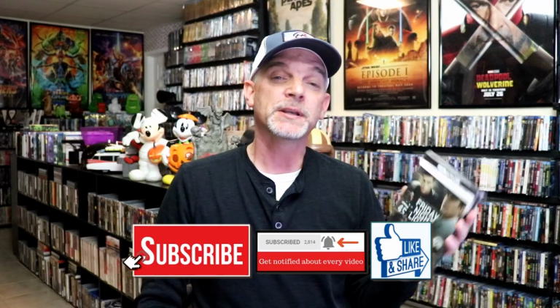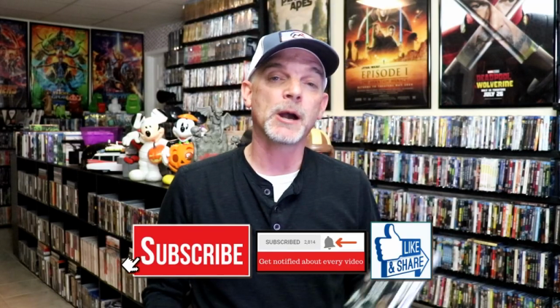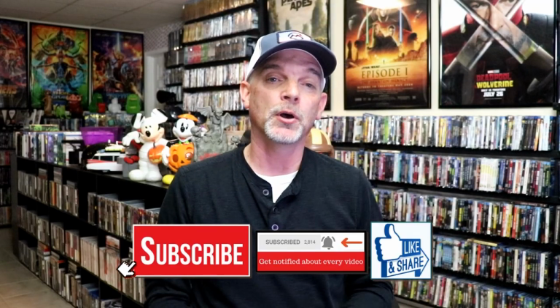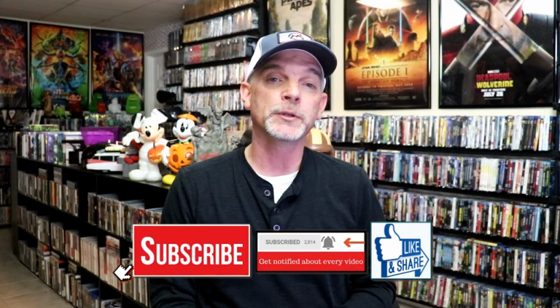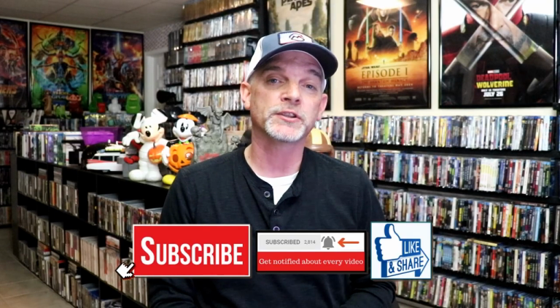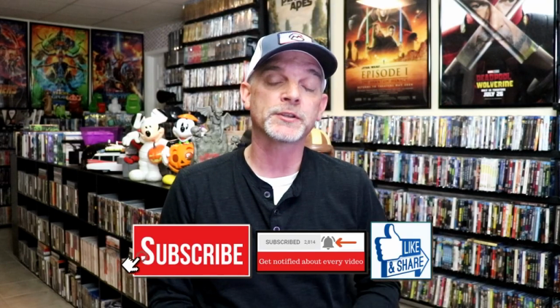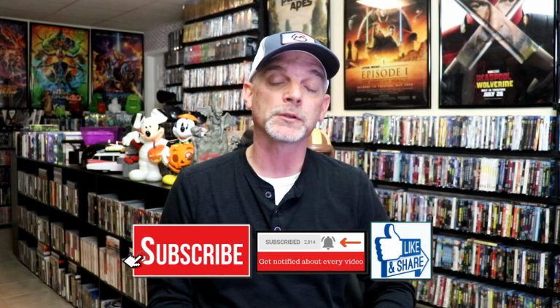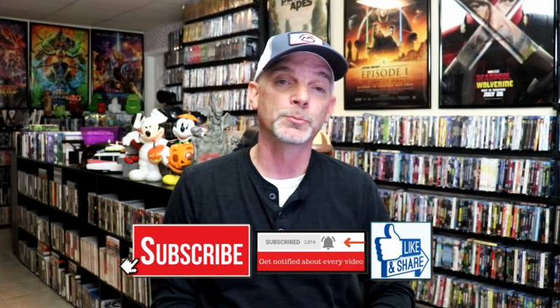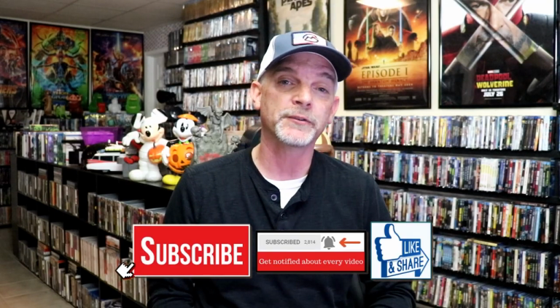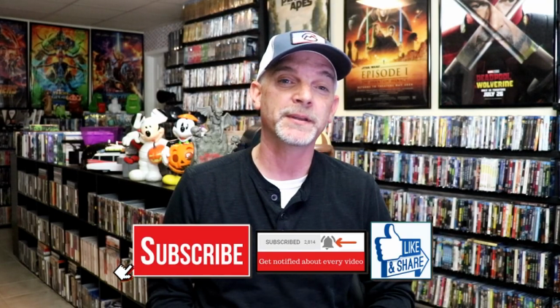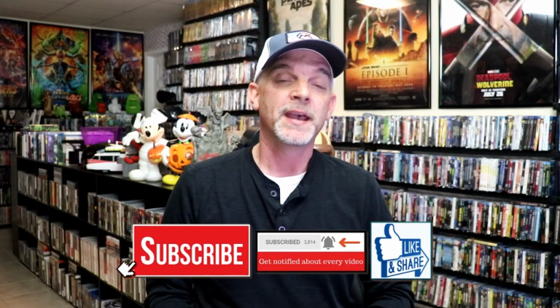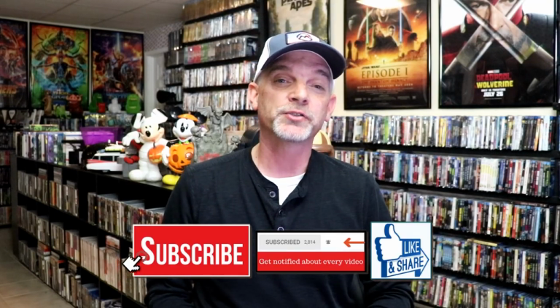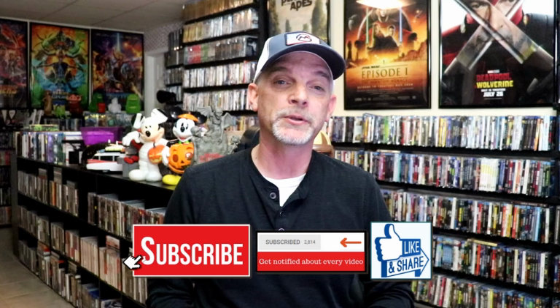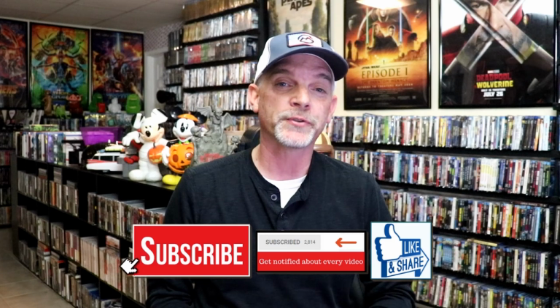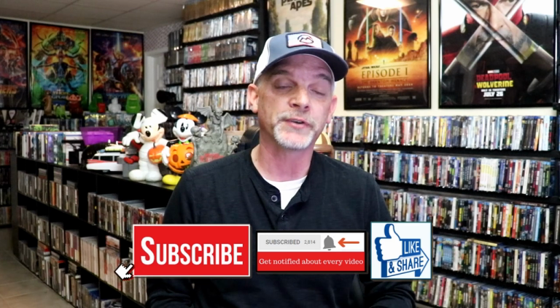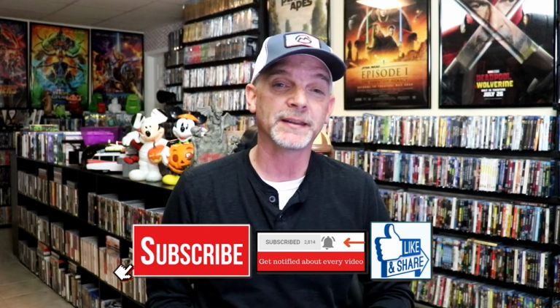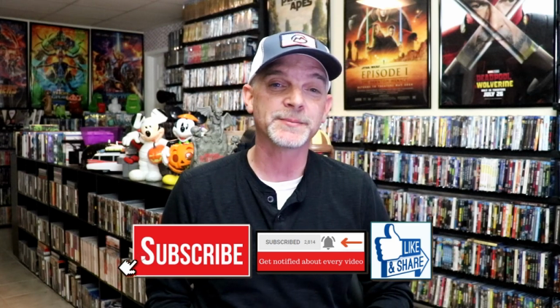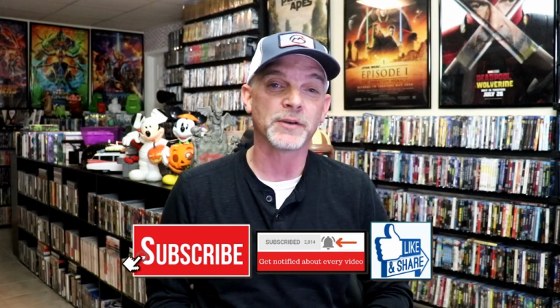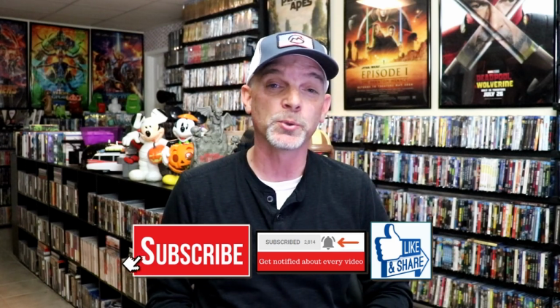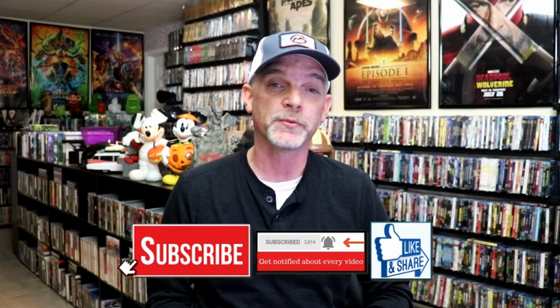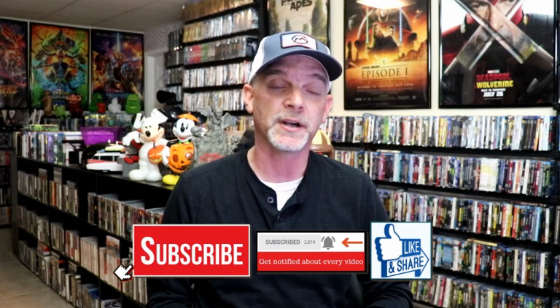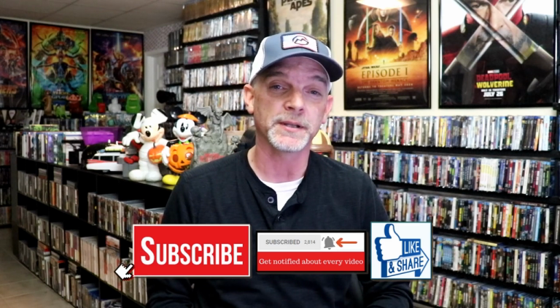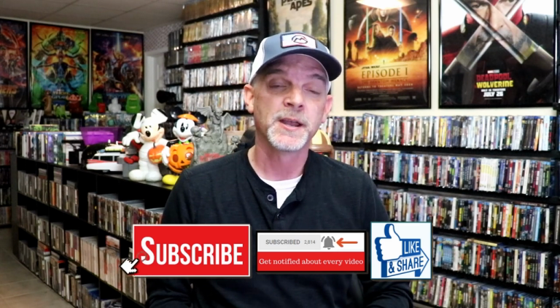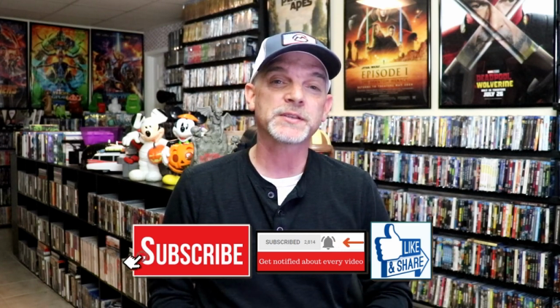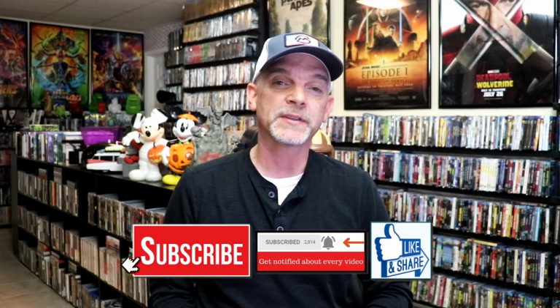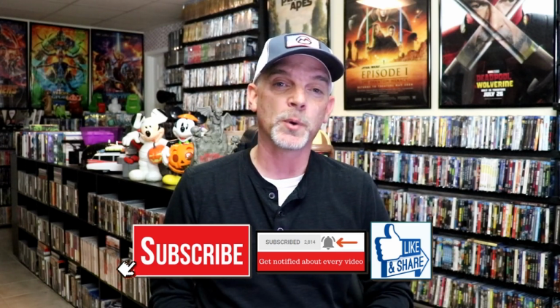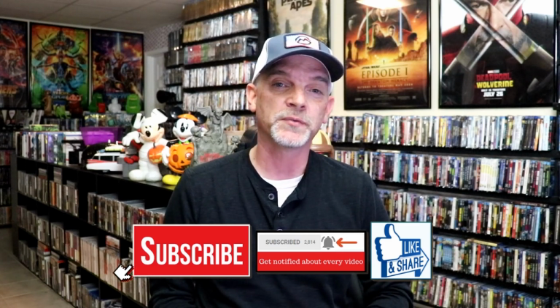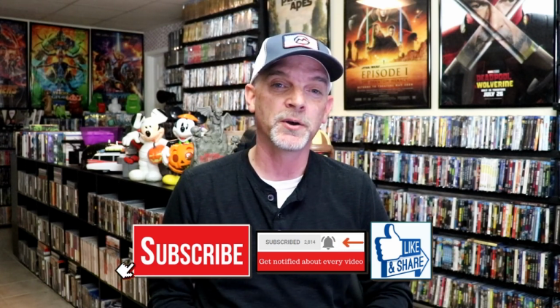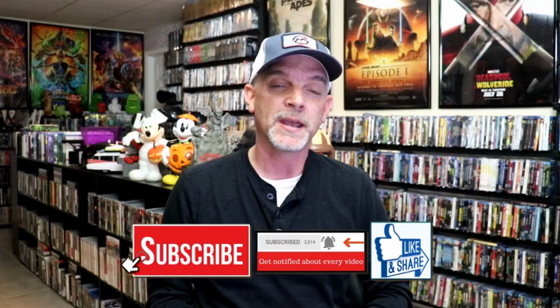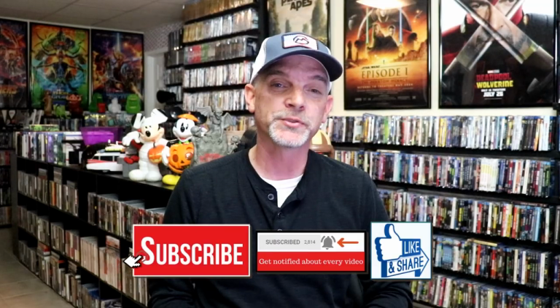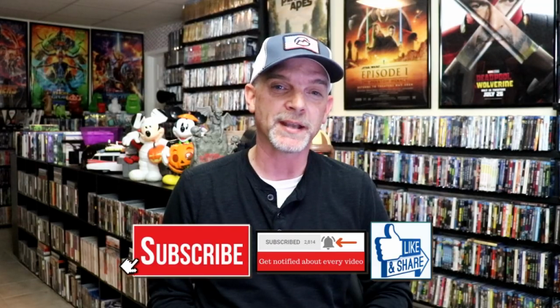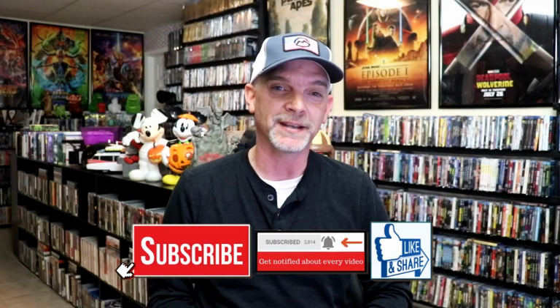Please leave a comment below. Let me know what you think about this particular steelbook unwrapping, and also let me know your thoughts on Friday Night Lights, because I really do enjoy reading your comments. Thanks for taking the time to watch this video, and we will see you next time.